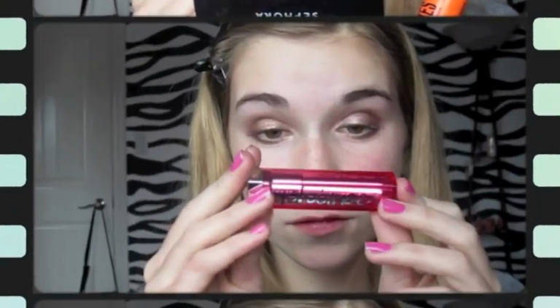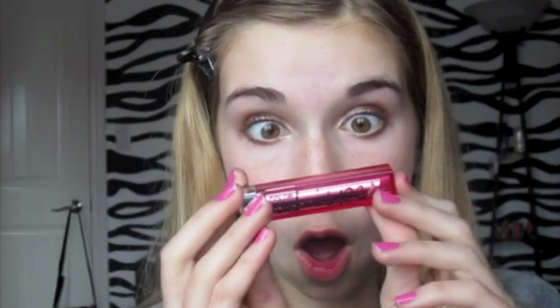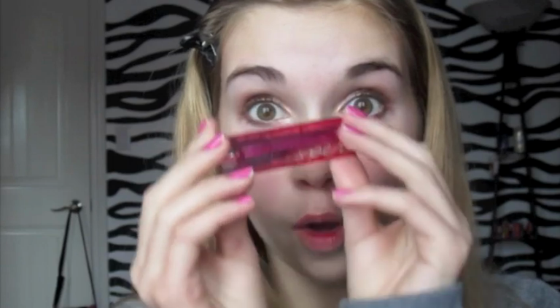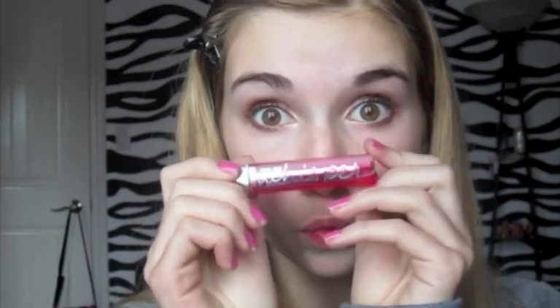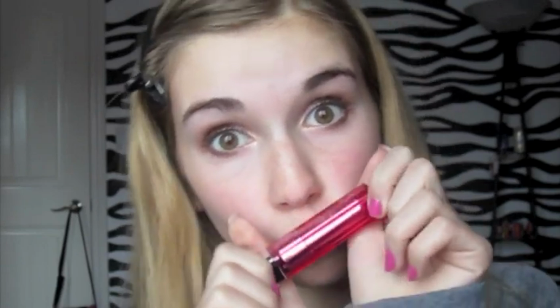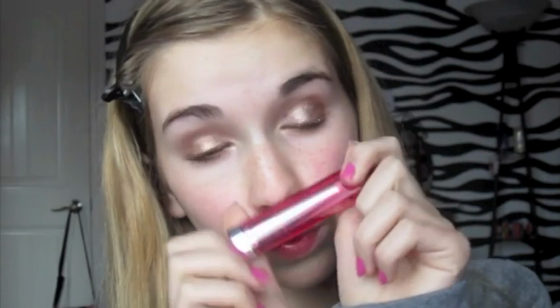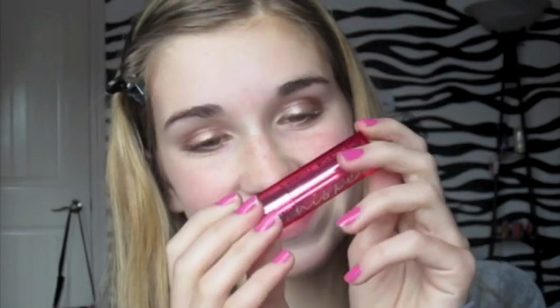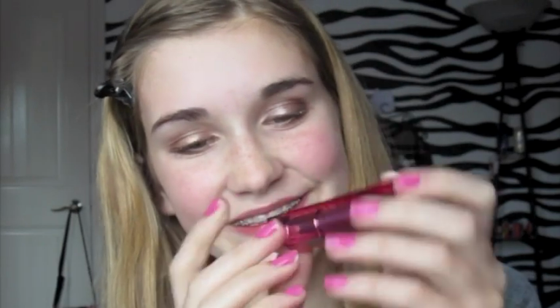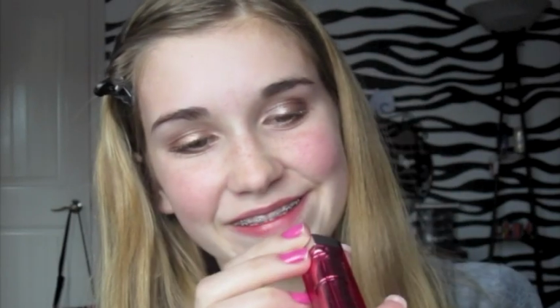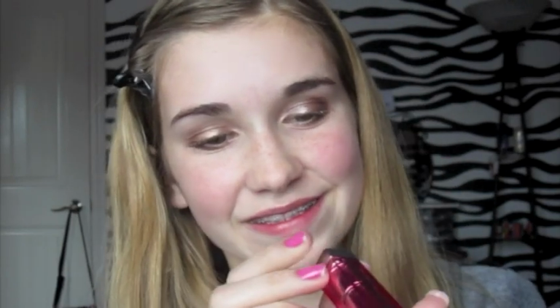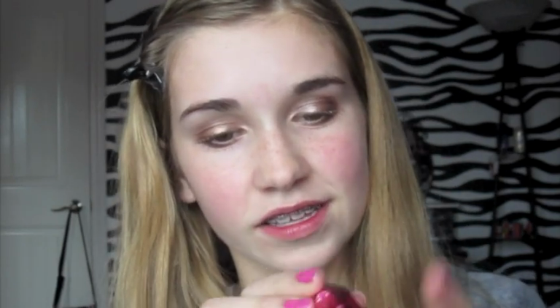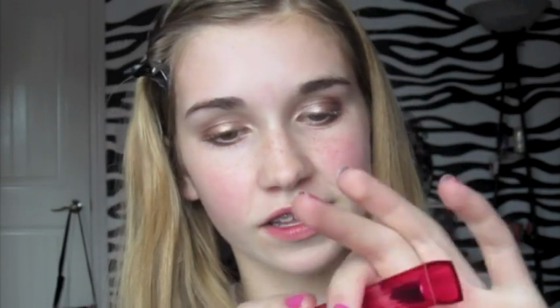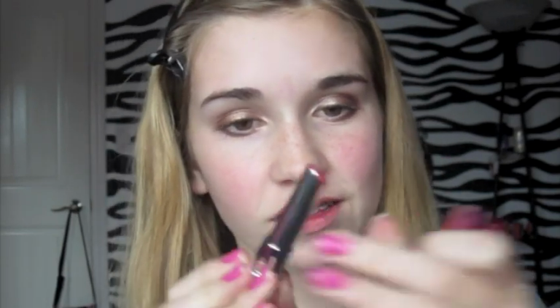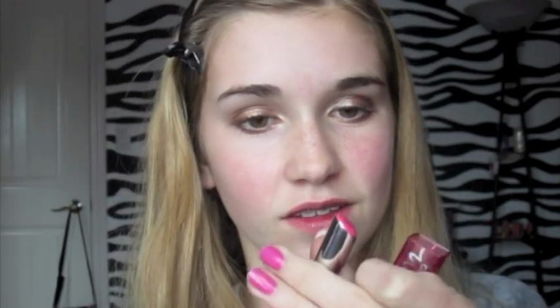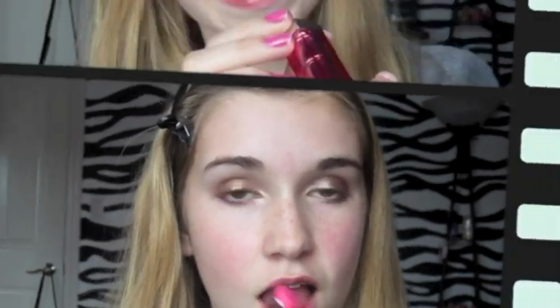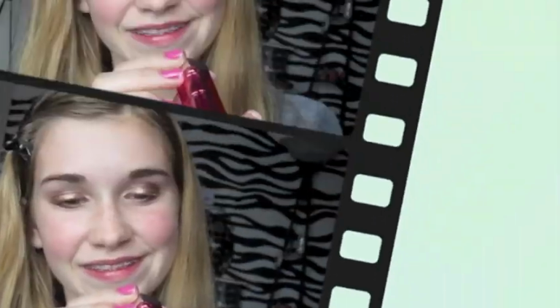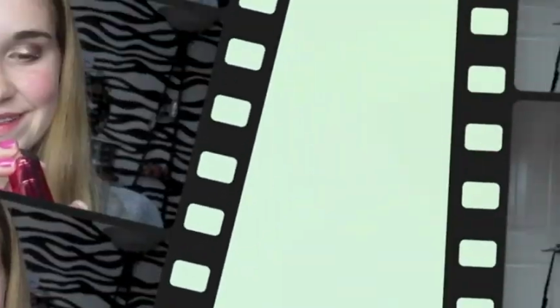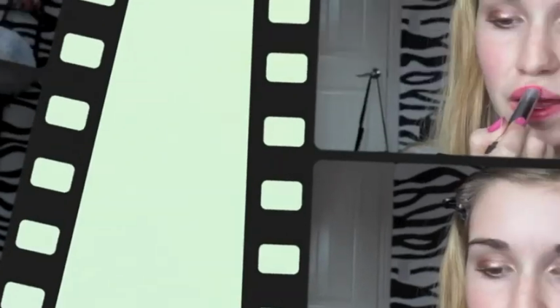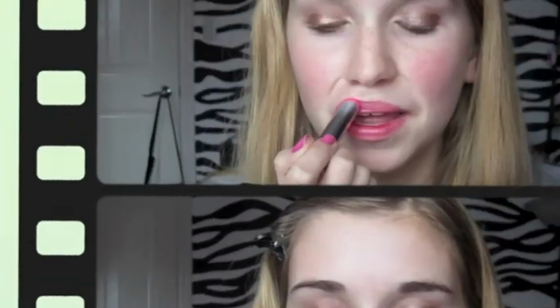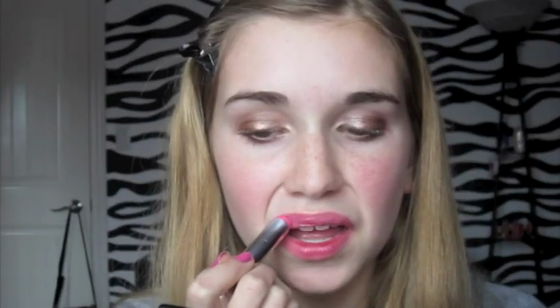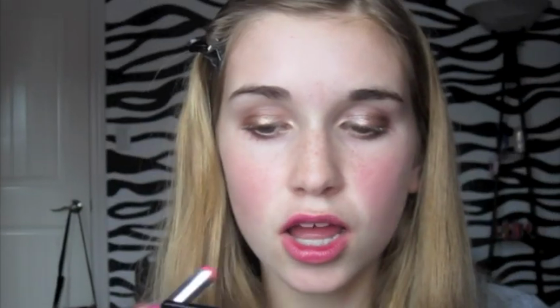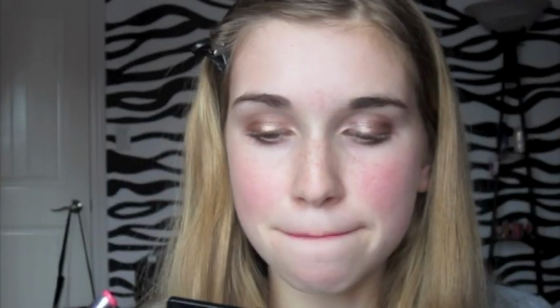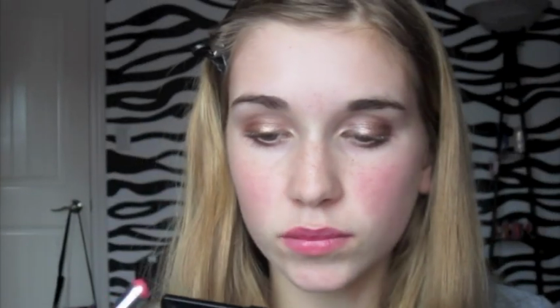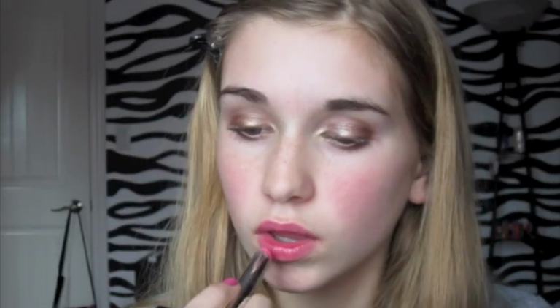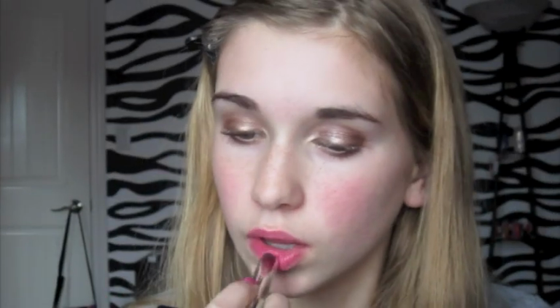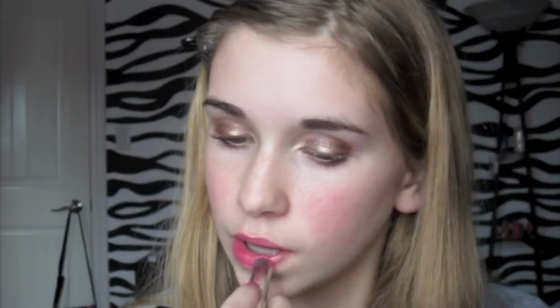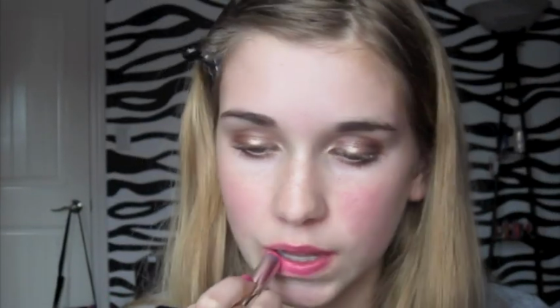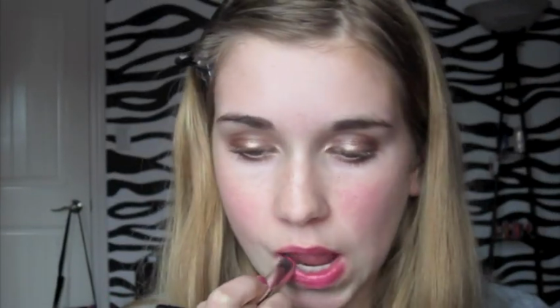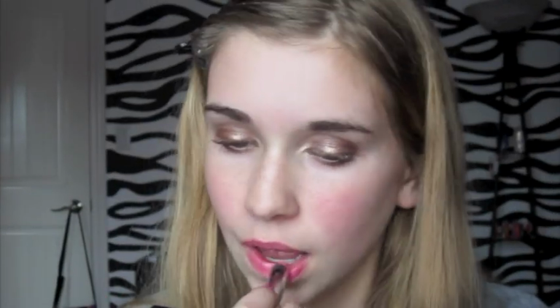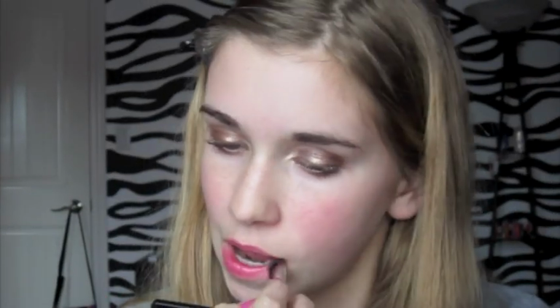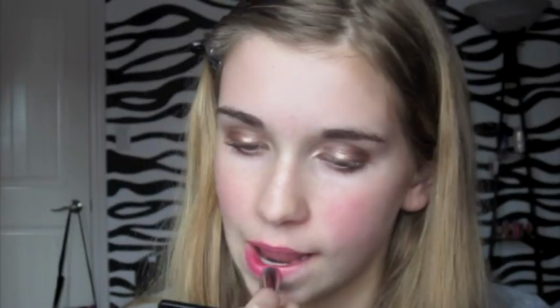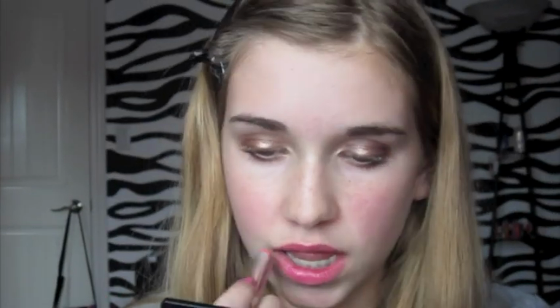Alright, now we're going to take the Maybelline Color Whisperer in Pink Possibilities, and we're going to put that on to our lips. And I suggest if you're going out to take this with you, because you may have to reapply it.